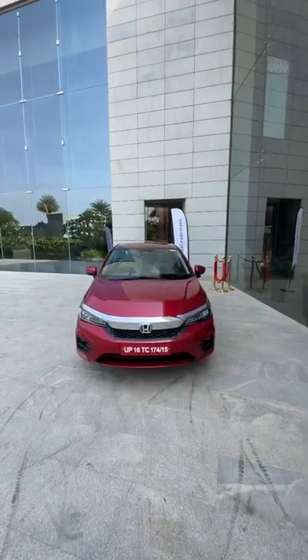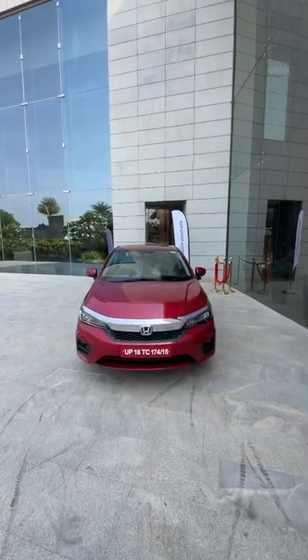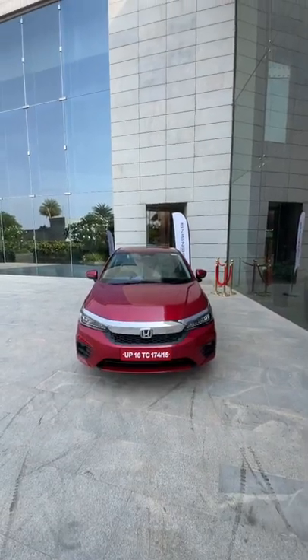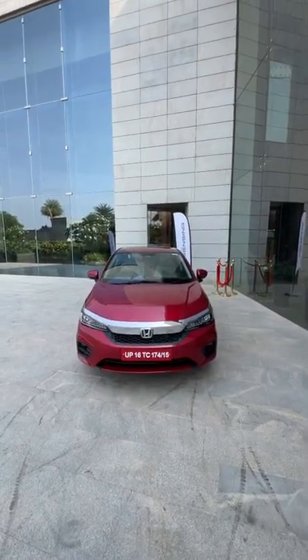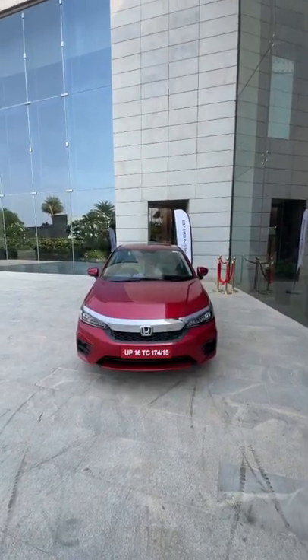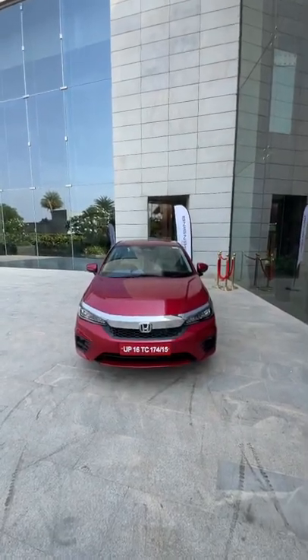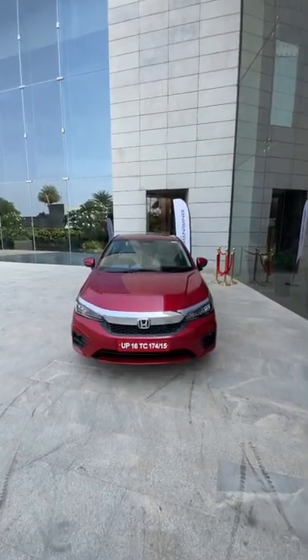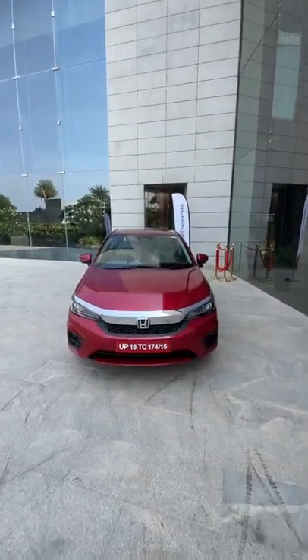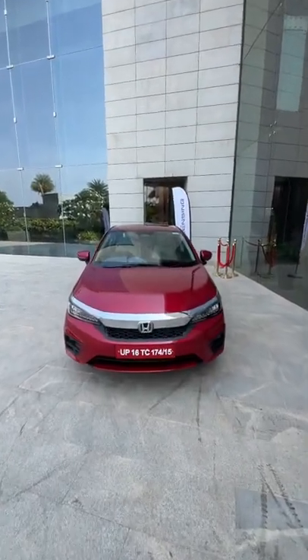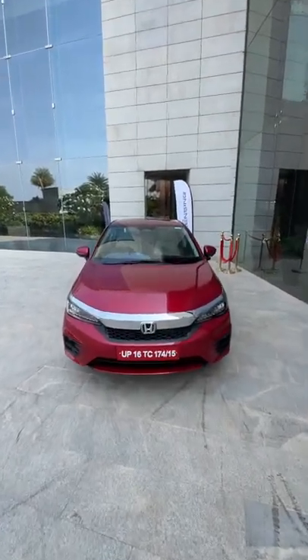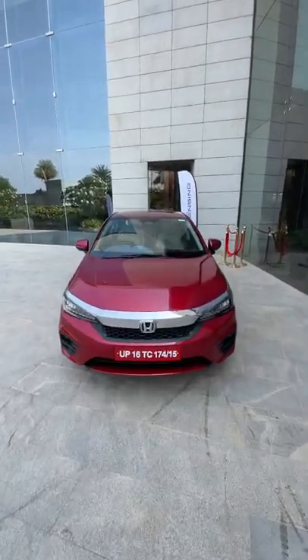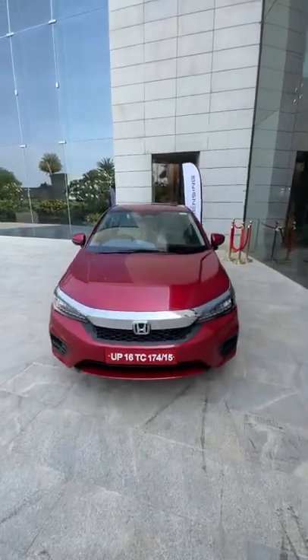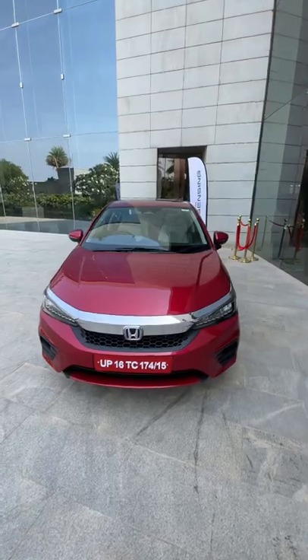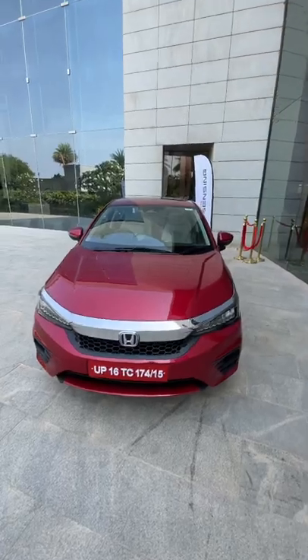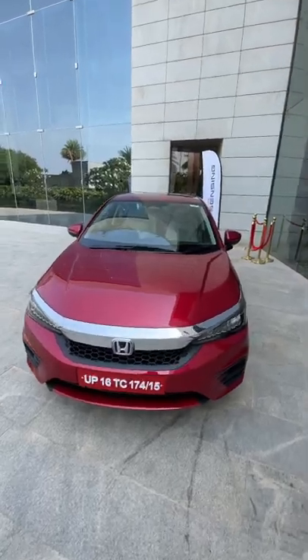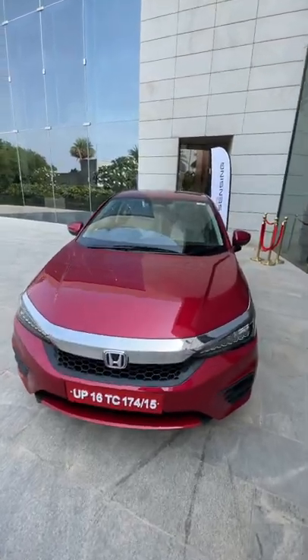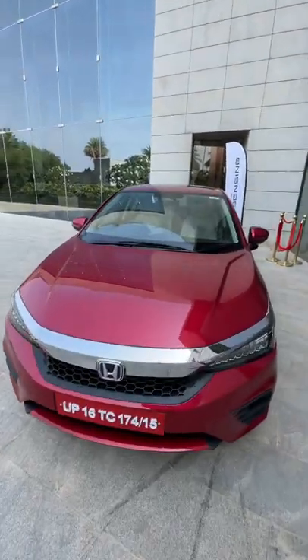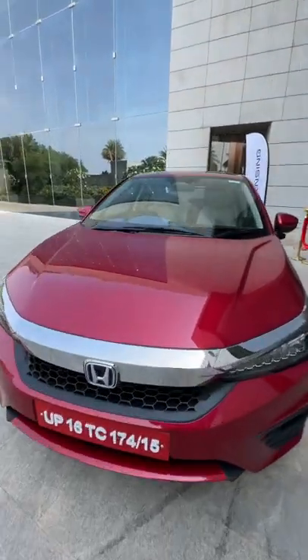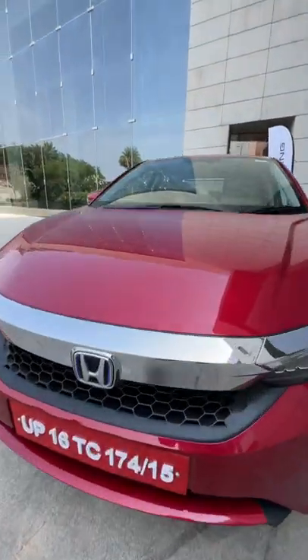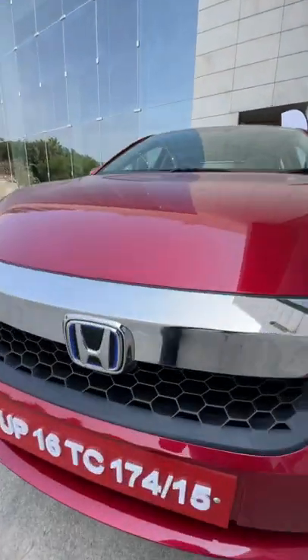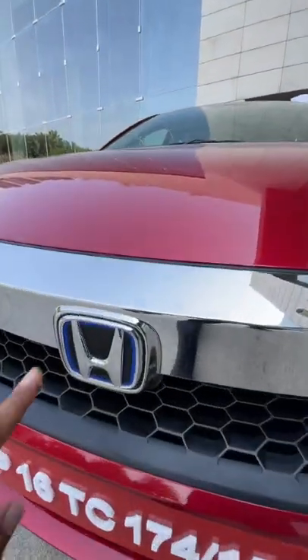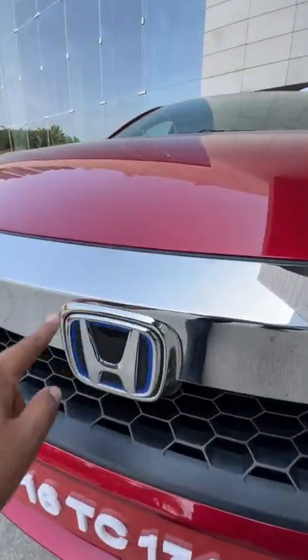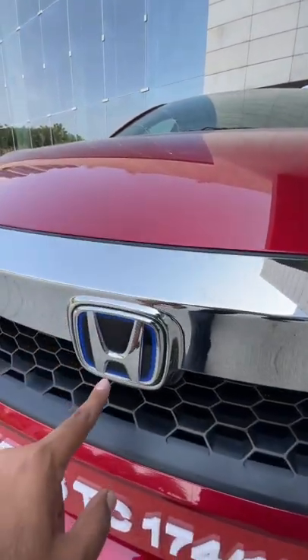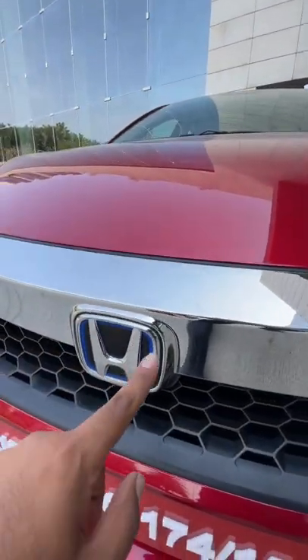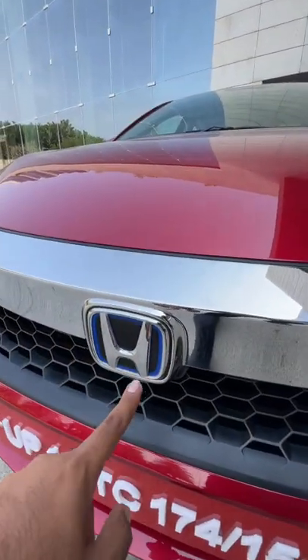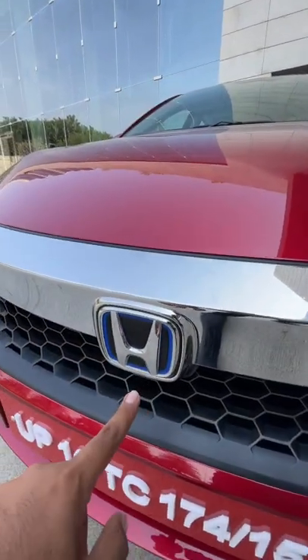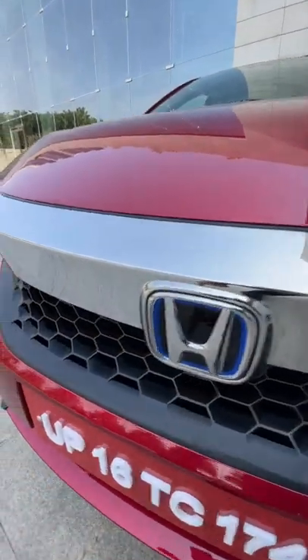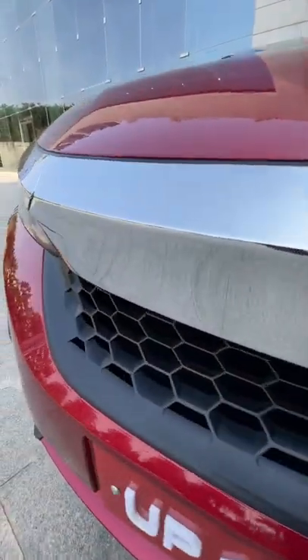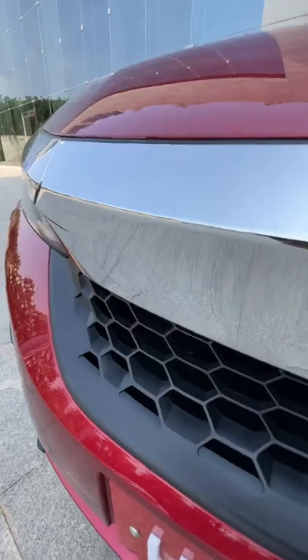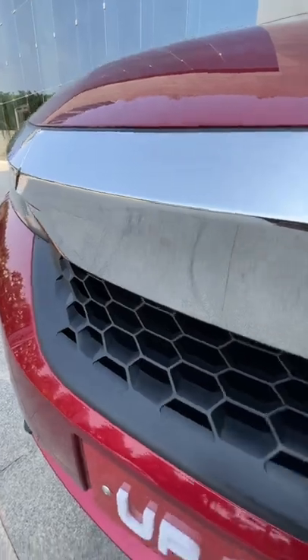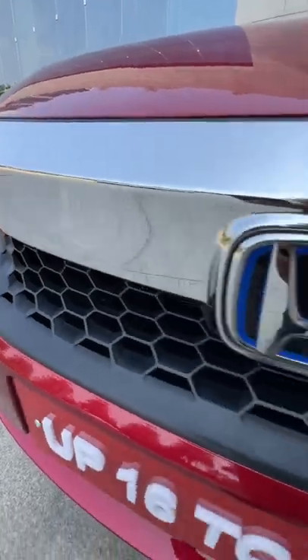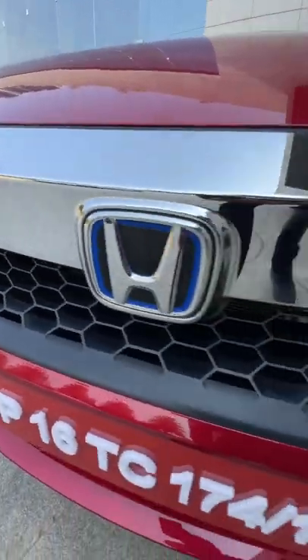This is the Honda City eHEV — HEV stands for hybrid electric vehicle. You can have a look at the blue surrounds on the Honda logo over here and the new honeycomb grille pattern.